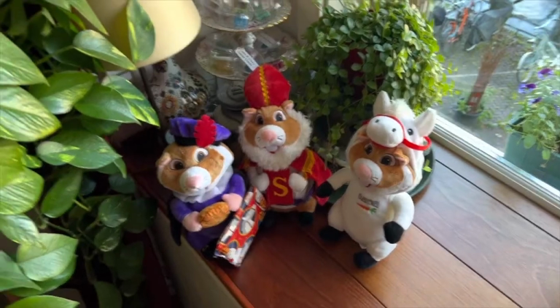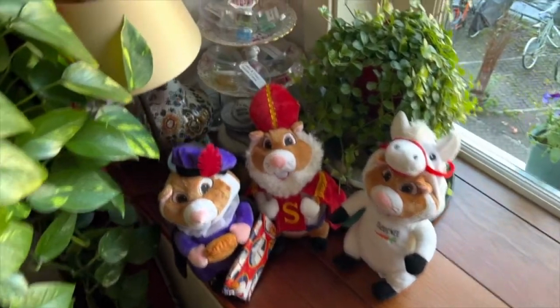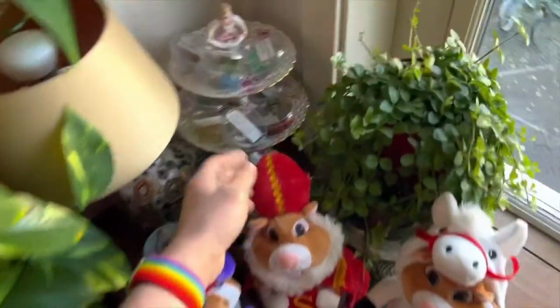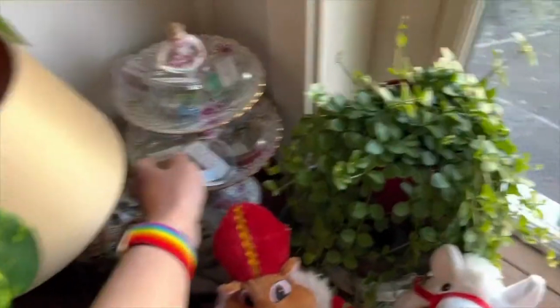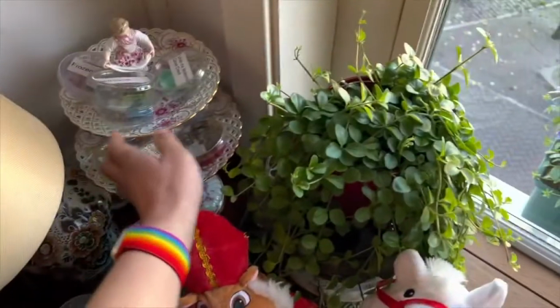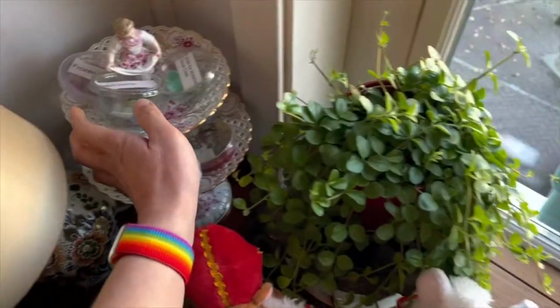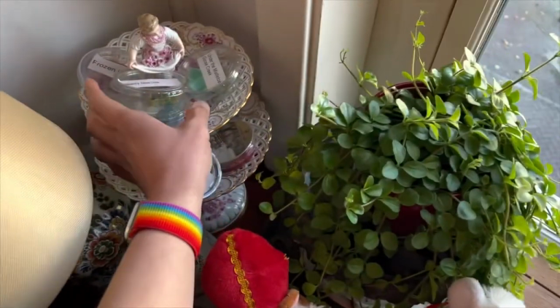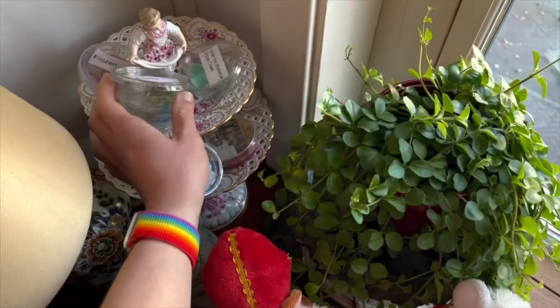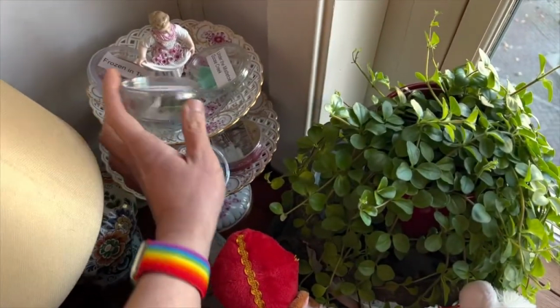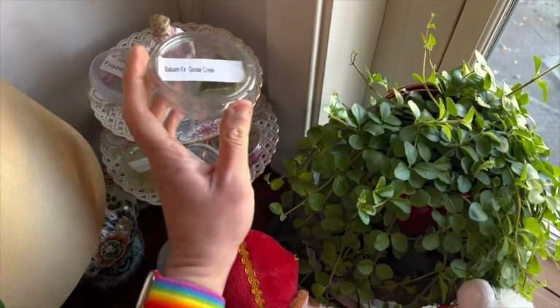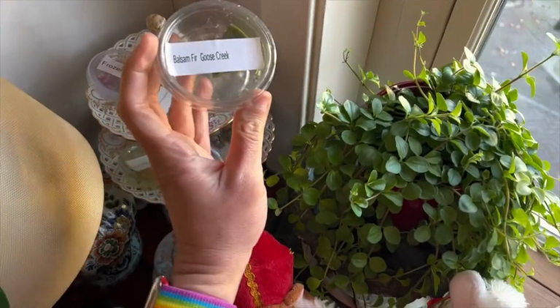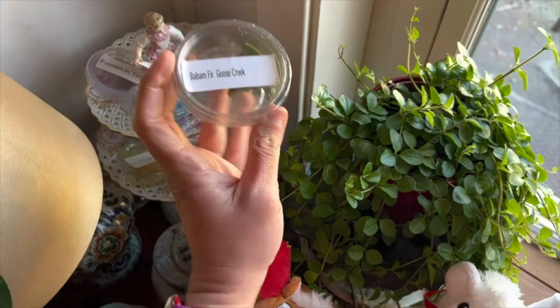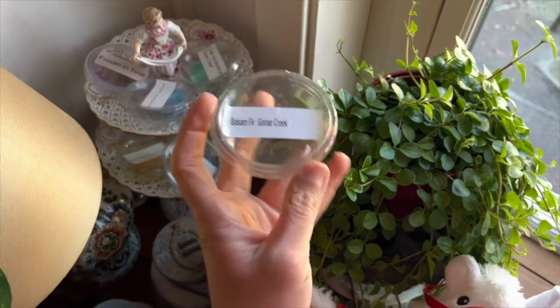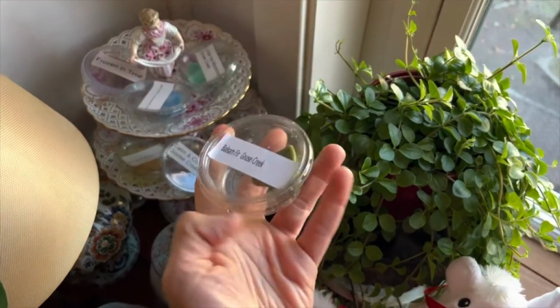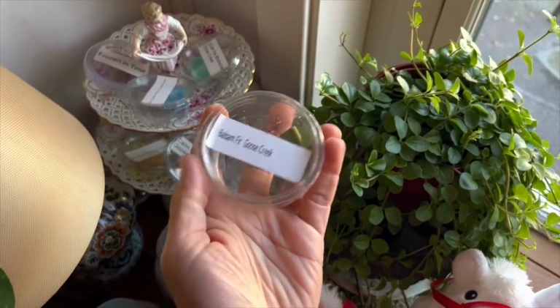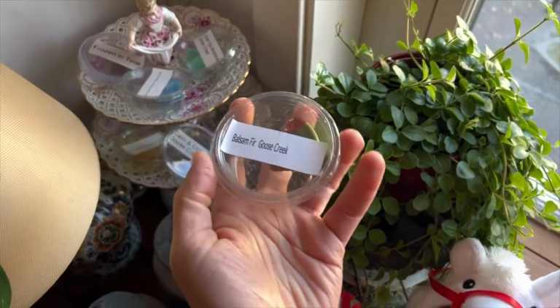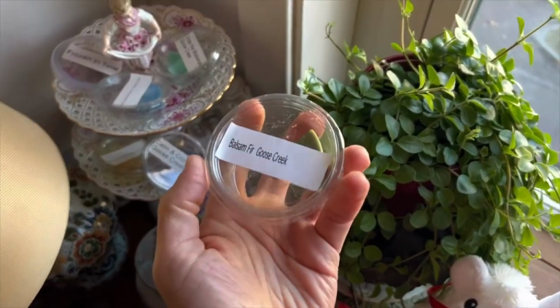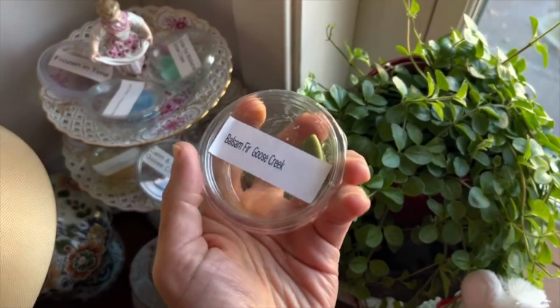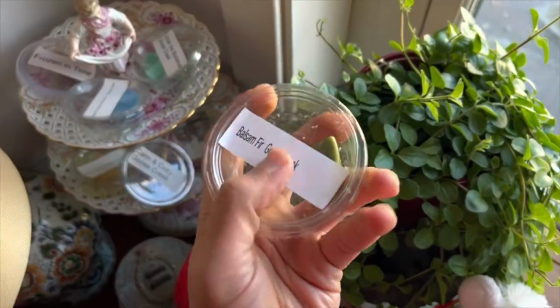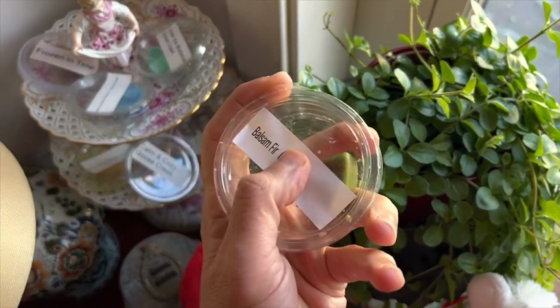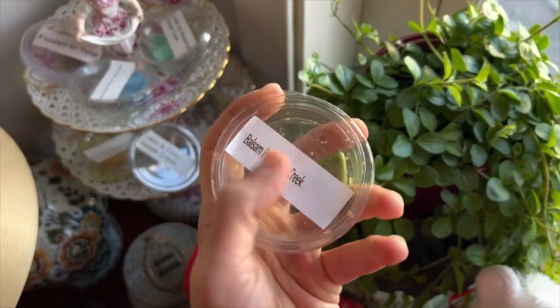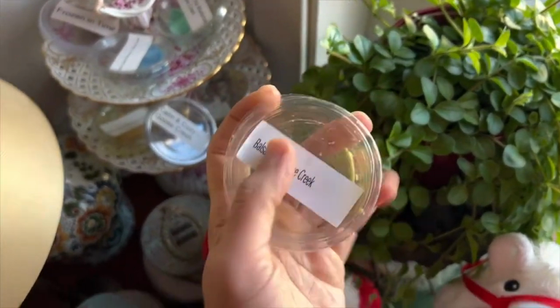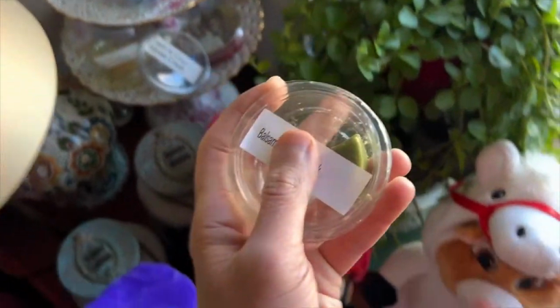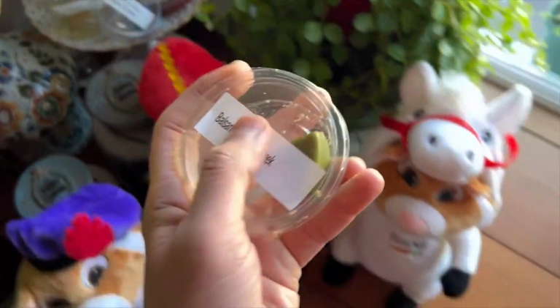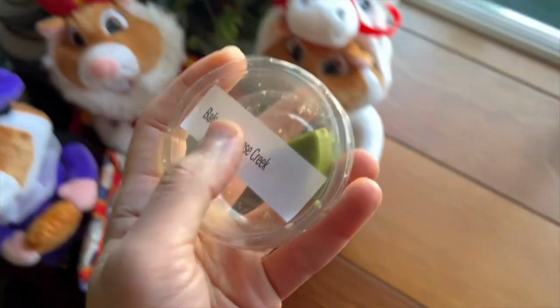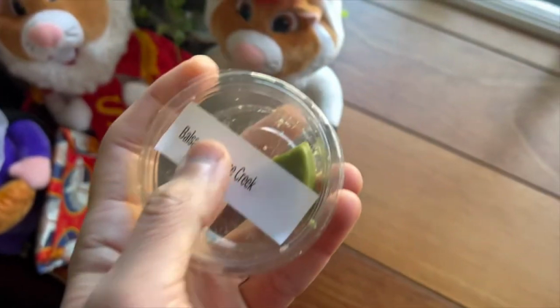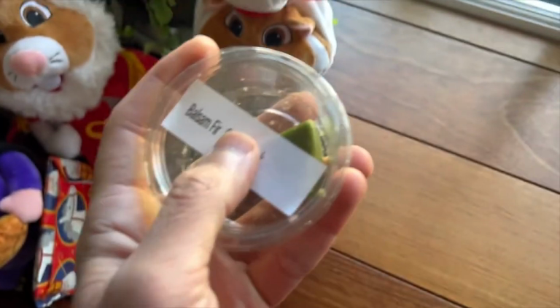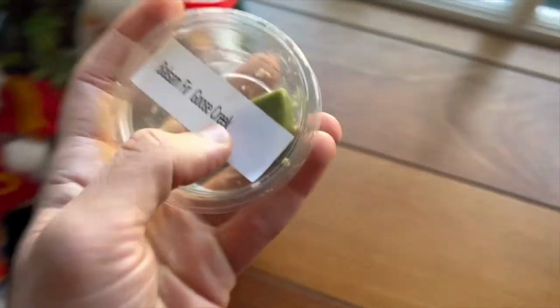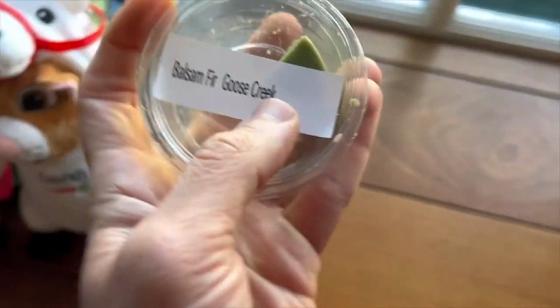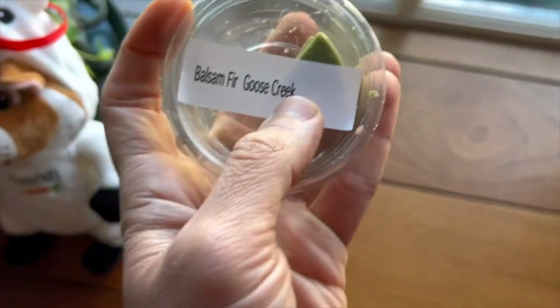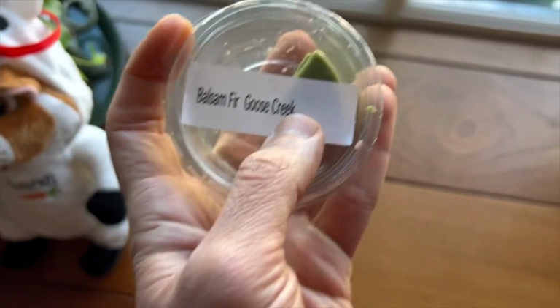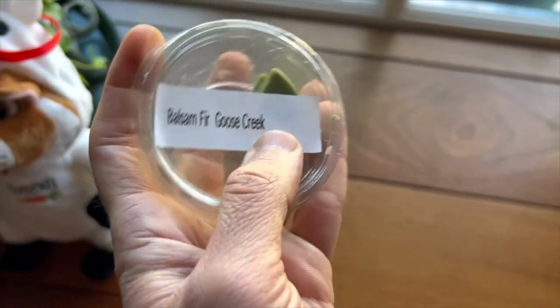What will it be today? Let's go for the balsam fir, just because today we're celebrating the arrival of Sinterklaas here in Holland.